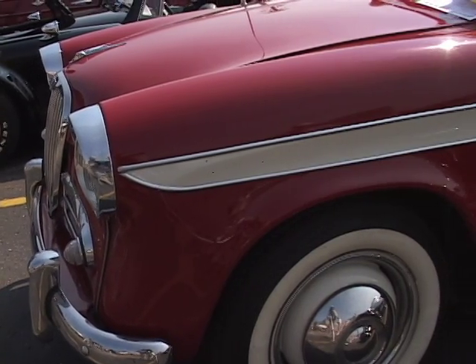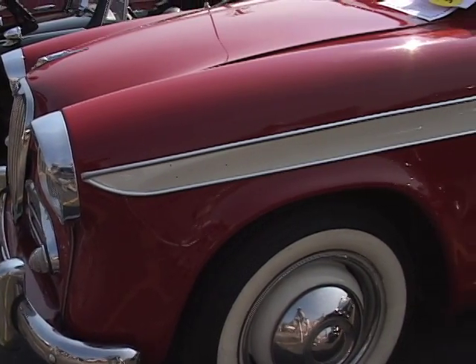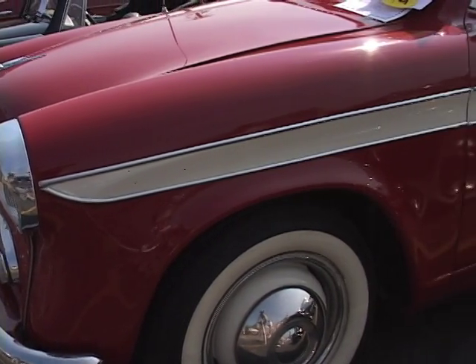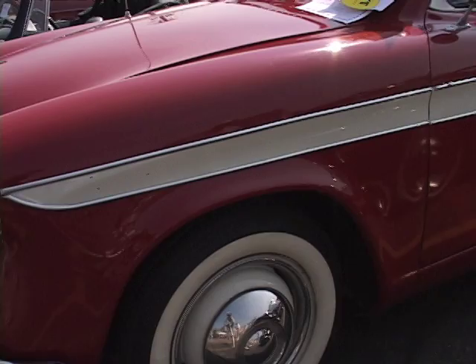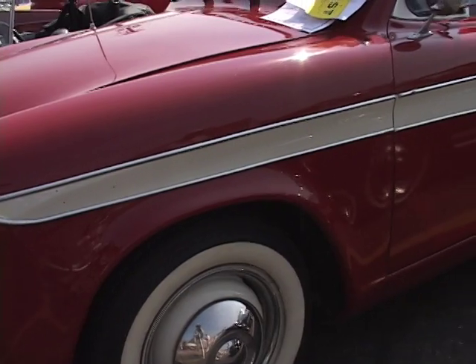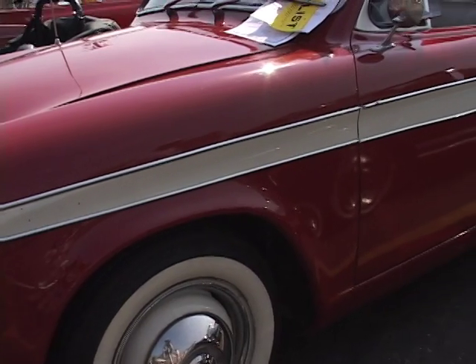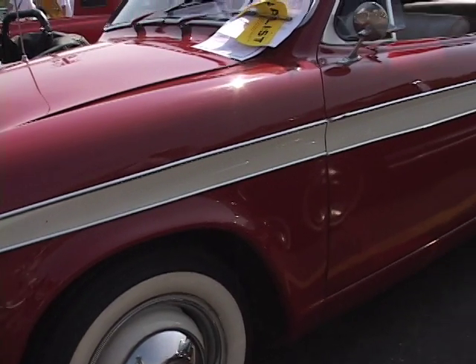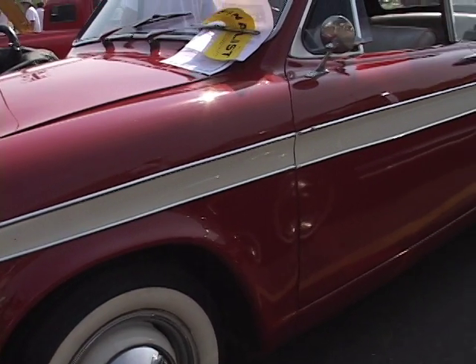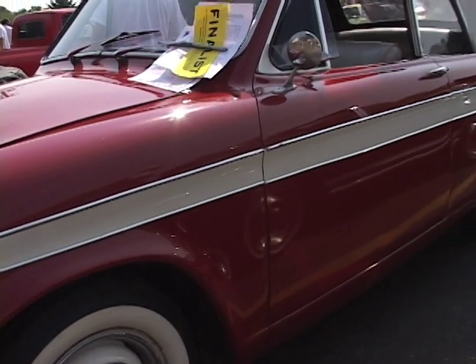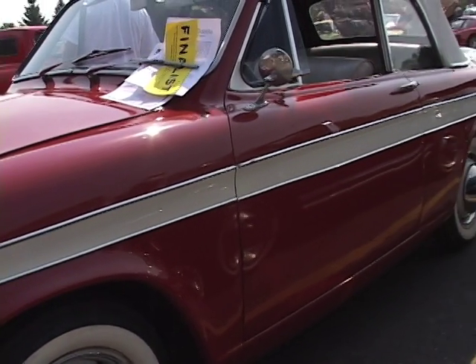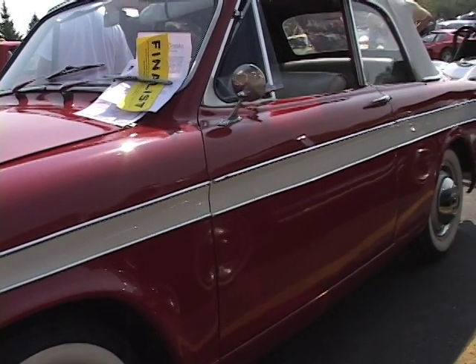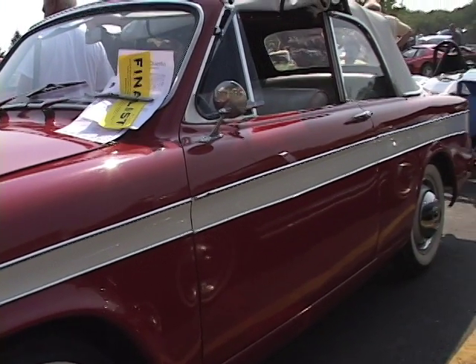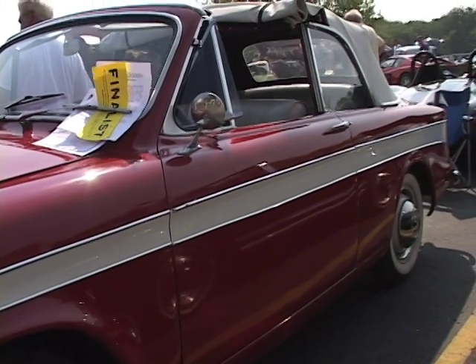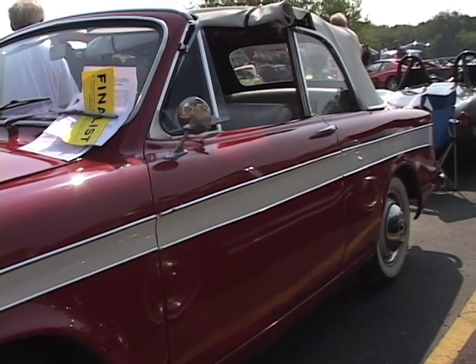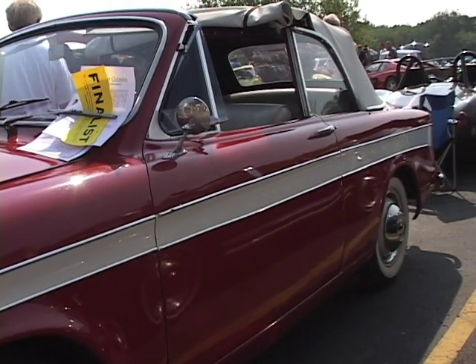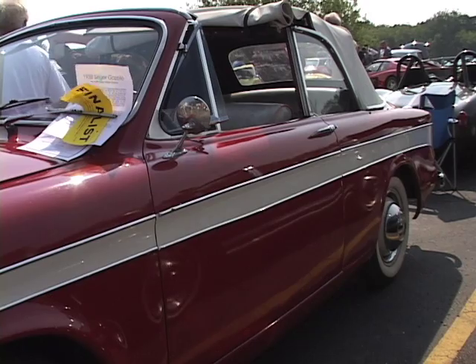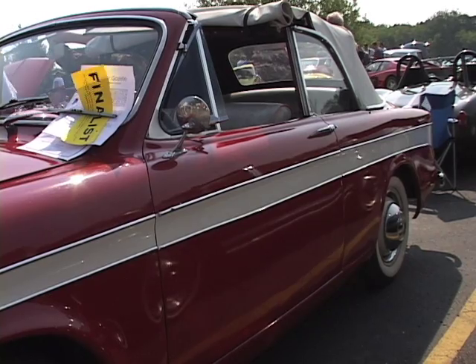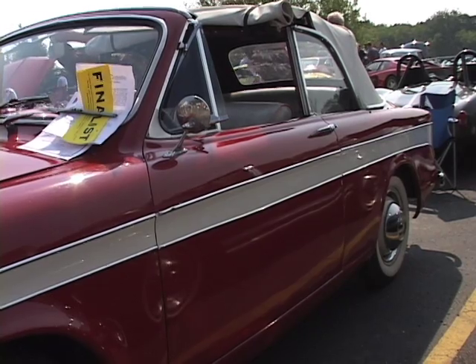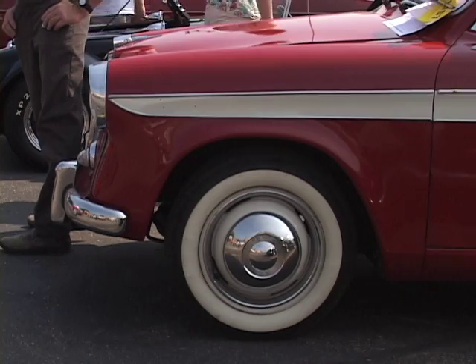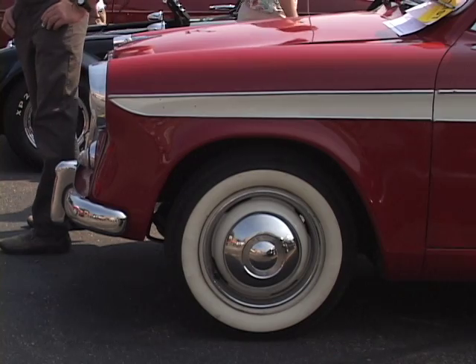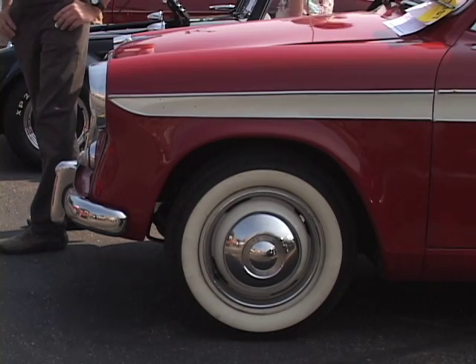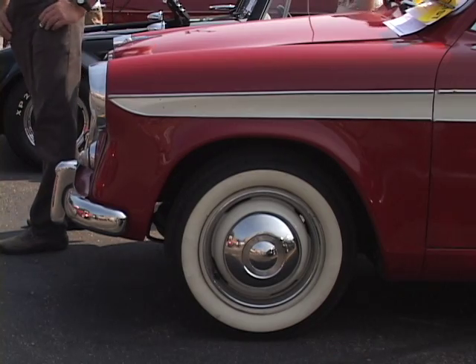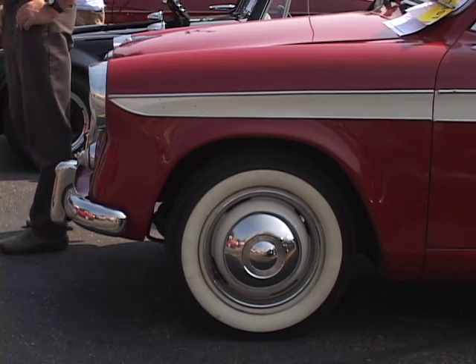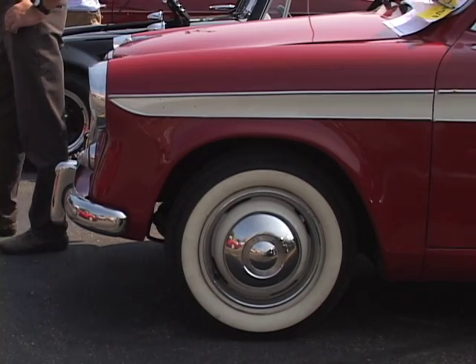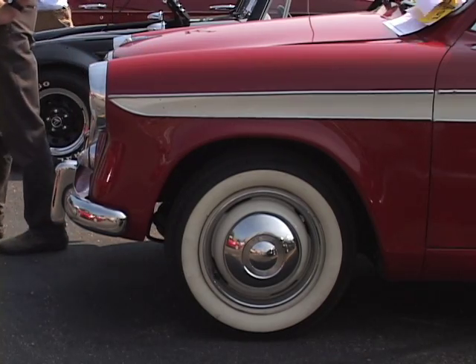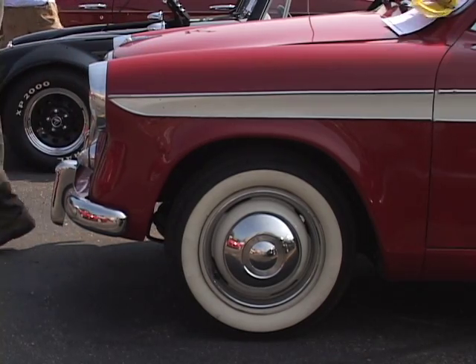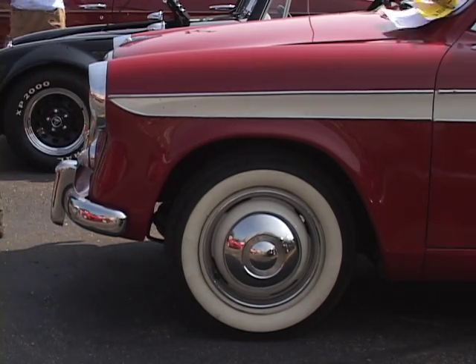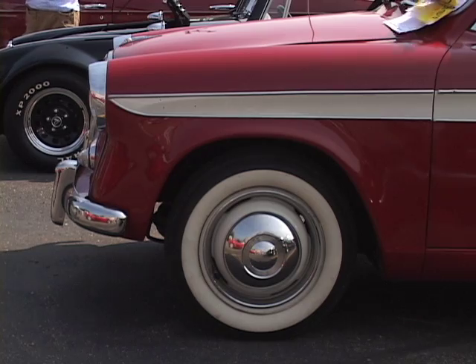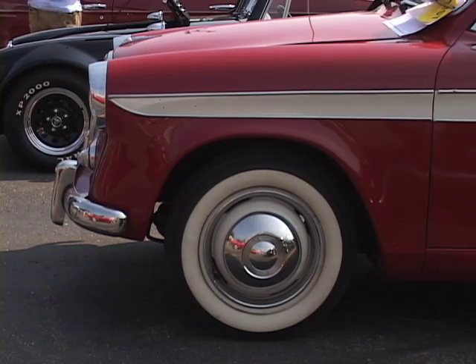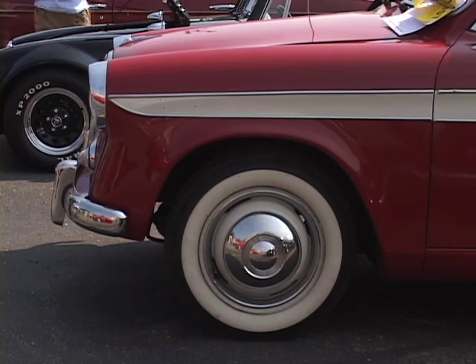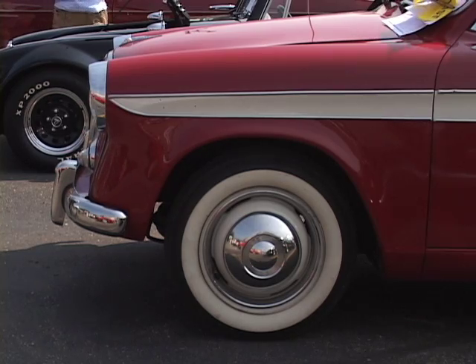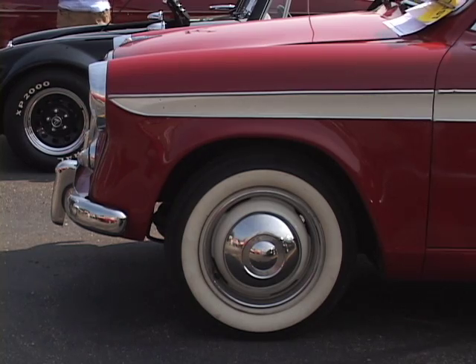It's a rare car for the United States, as there's only three that are known to exist anymore in the United States as far as convertibles go. There's a lot more sedans and station wagons, but as far as convertibles go, there's only three.